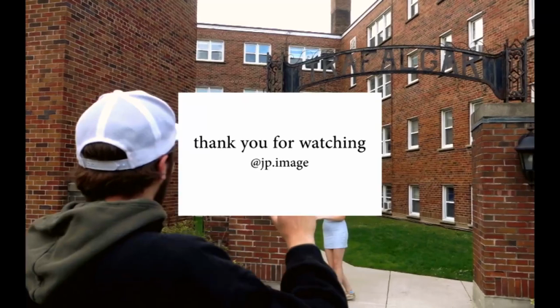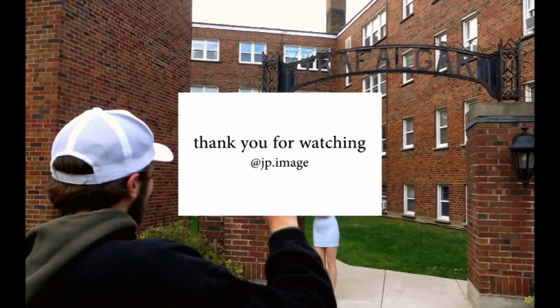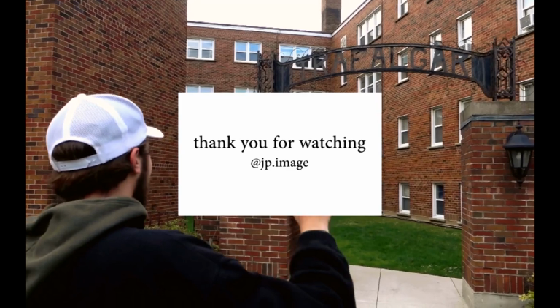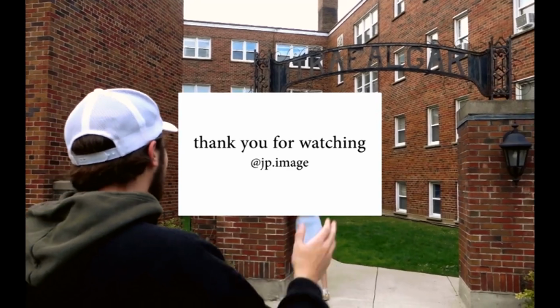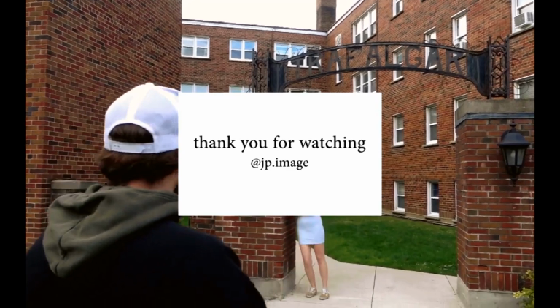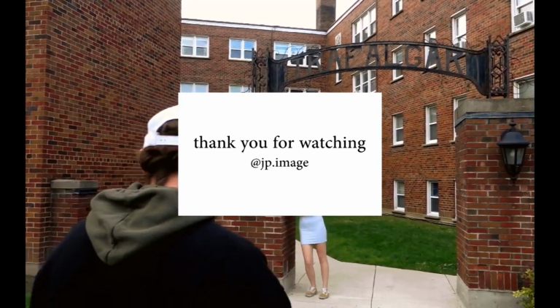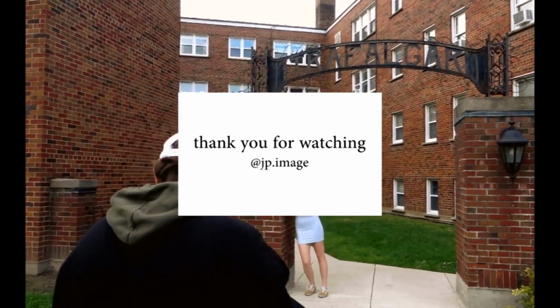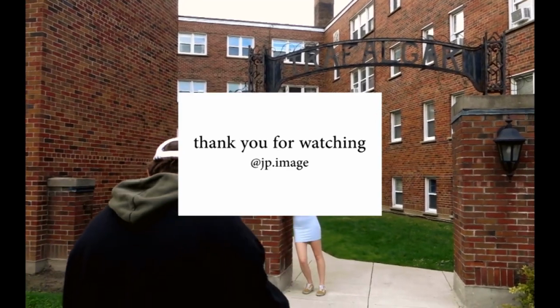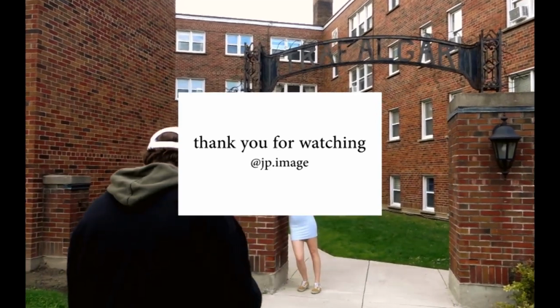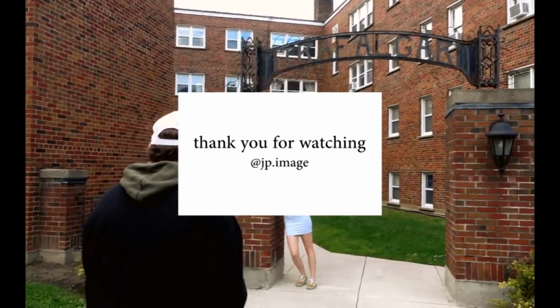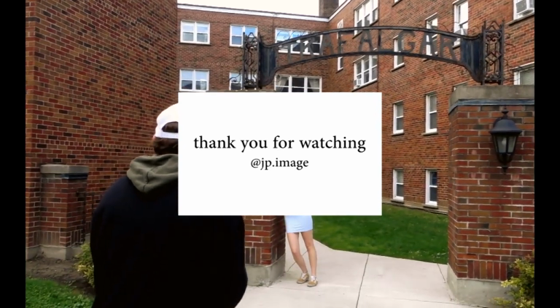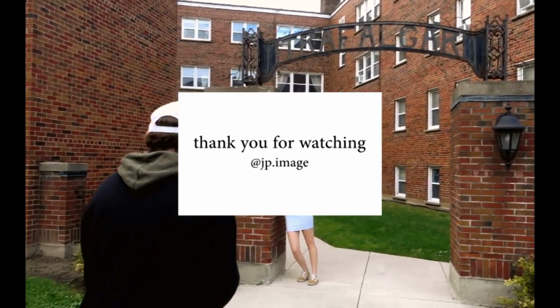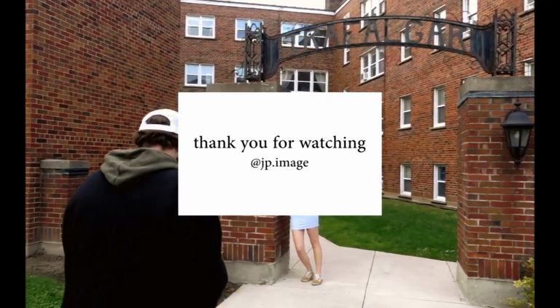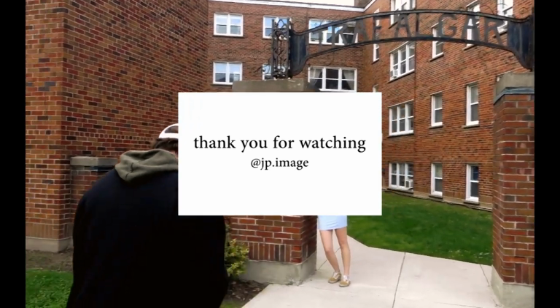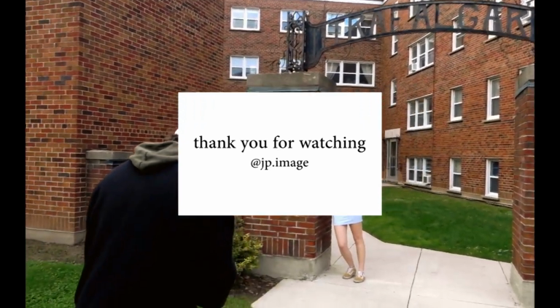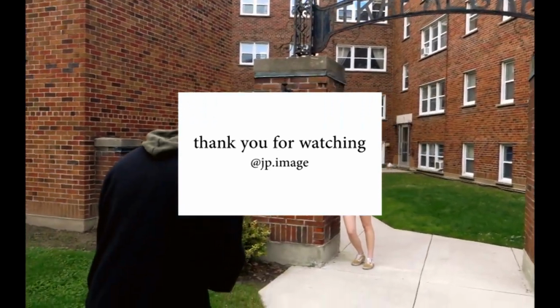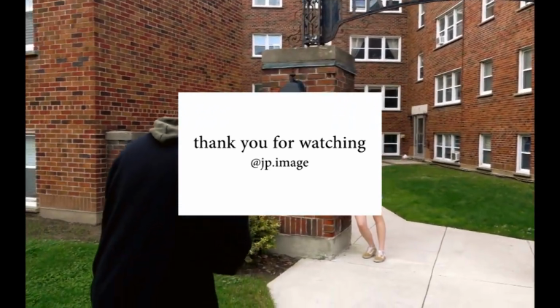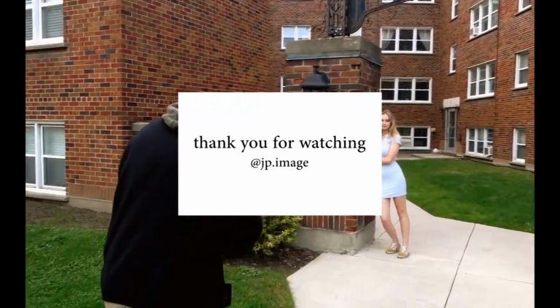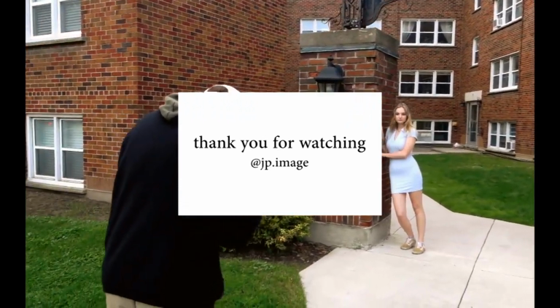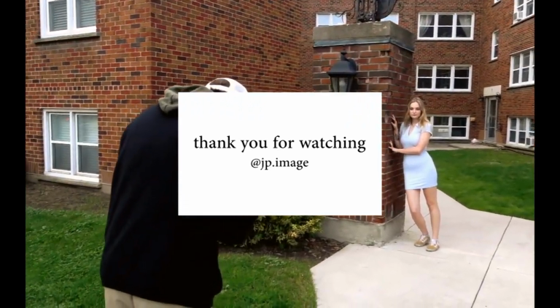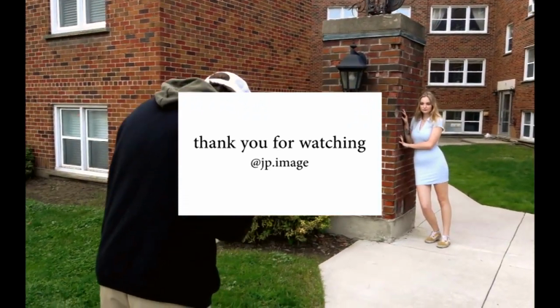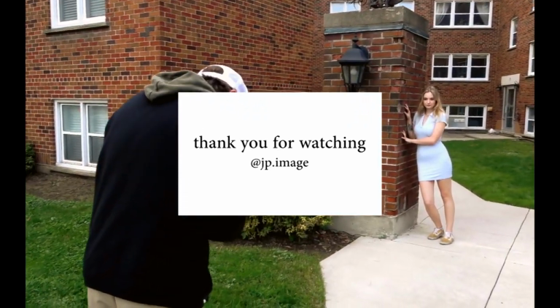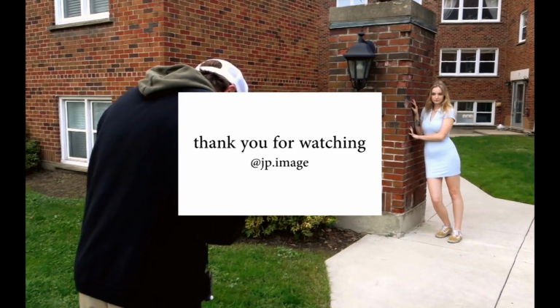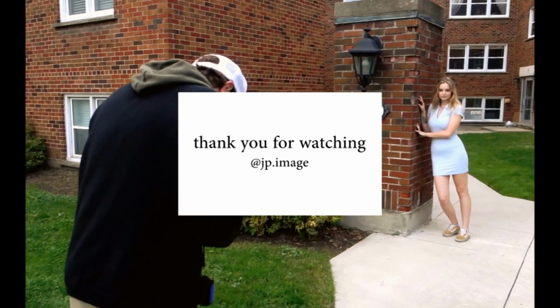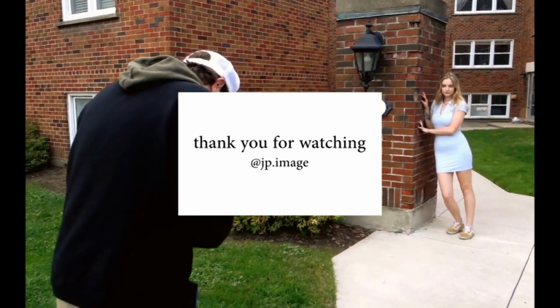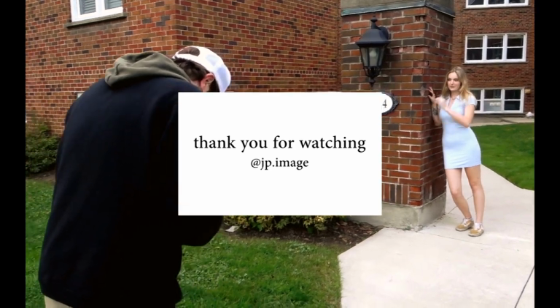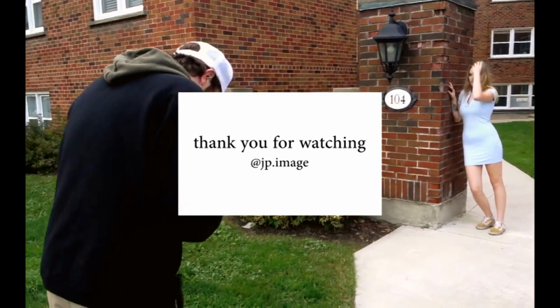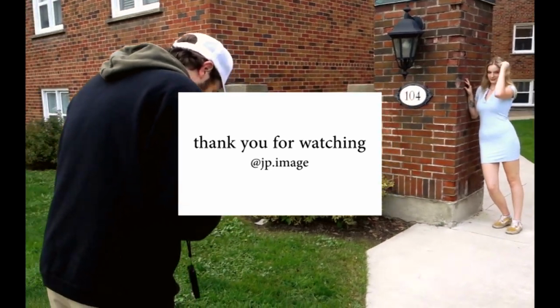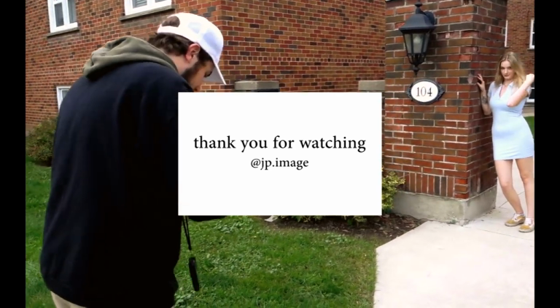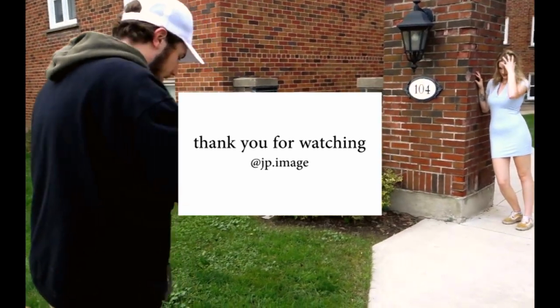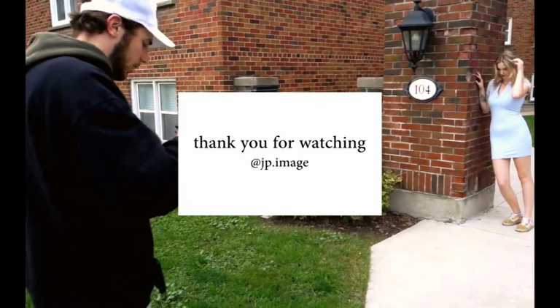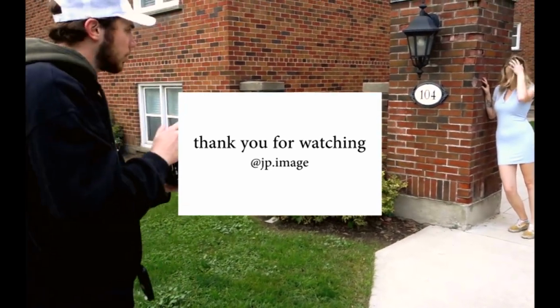Thank you guys for watching and I really appreciate you guys stopping by and checking in on my behind-the-scenes video. There will be a lot more coming, and yeah, have a great day.